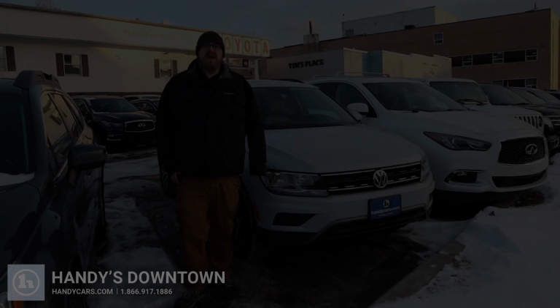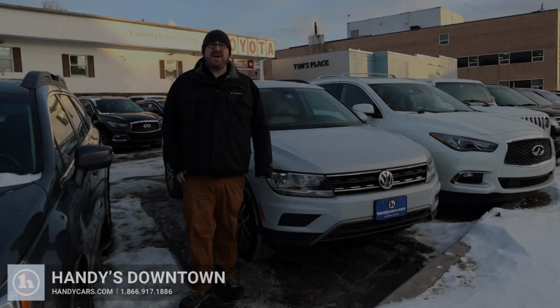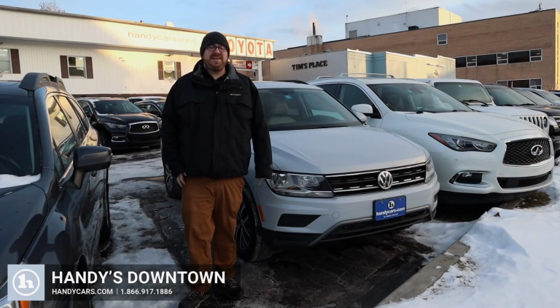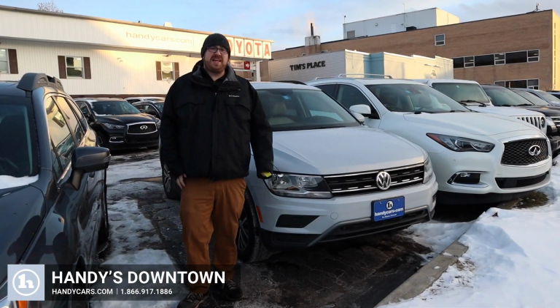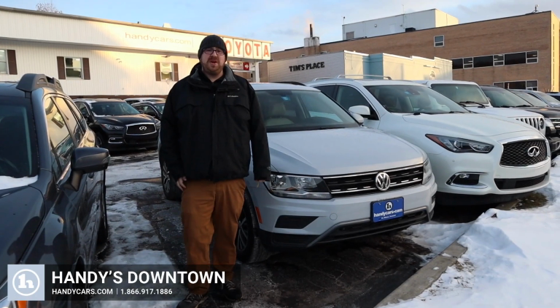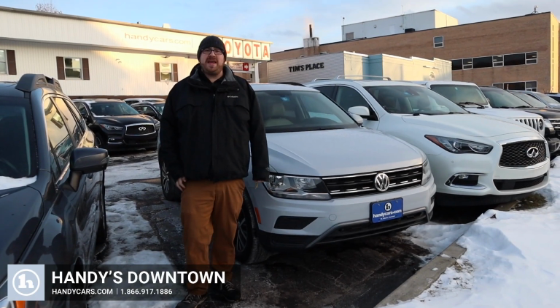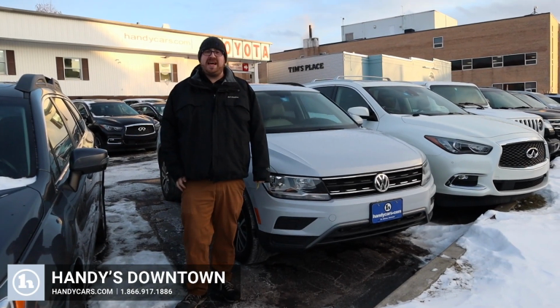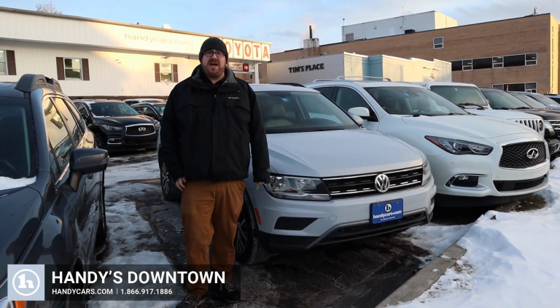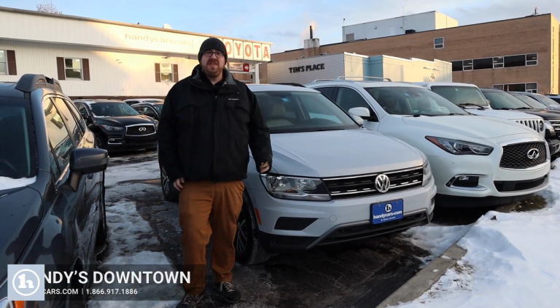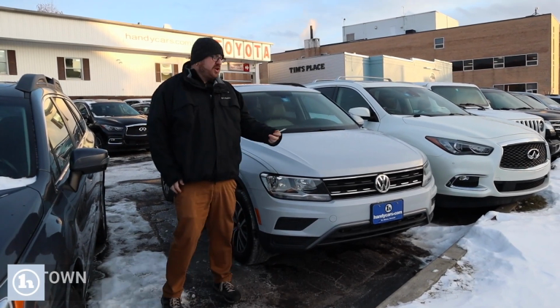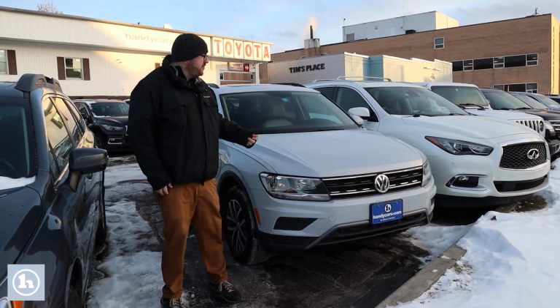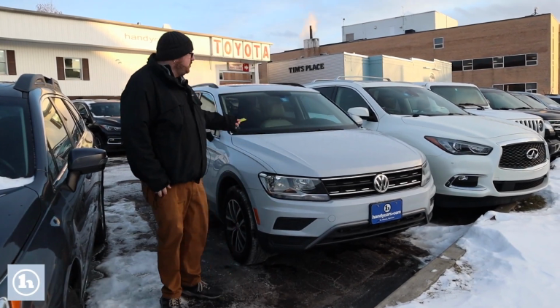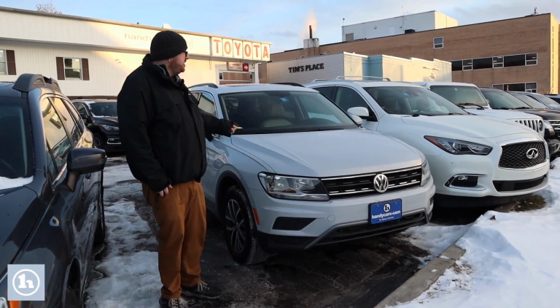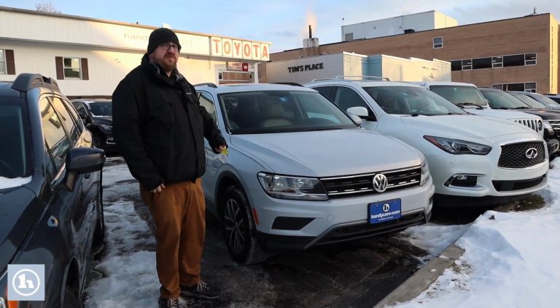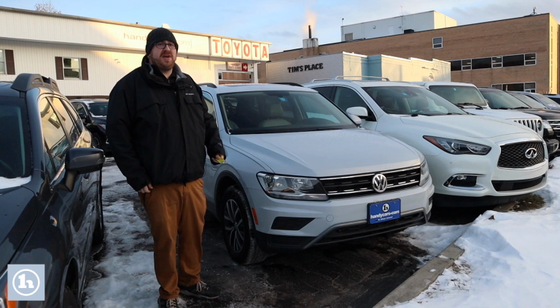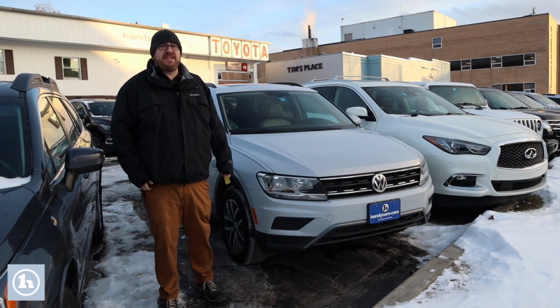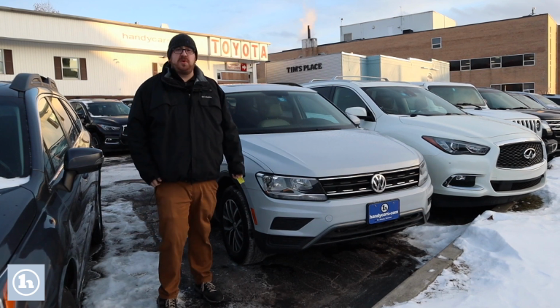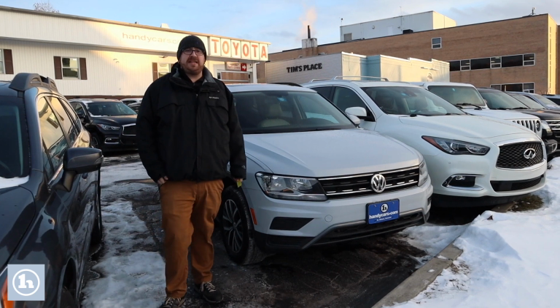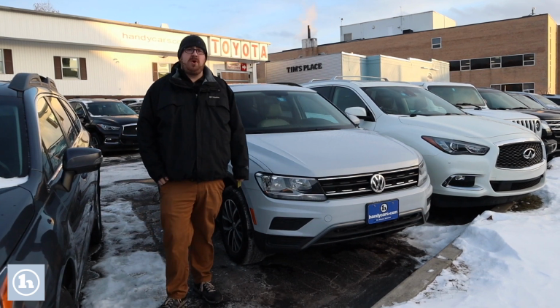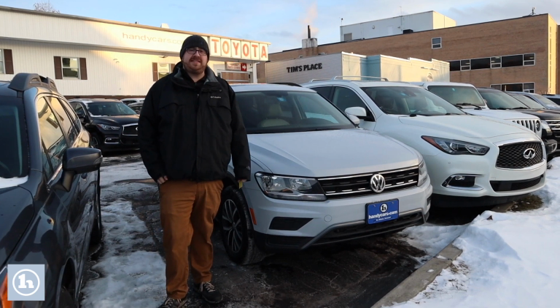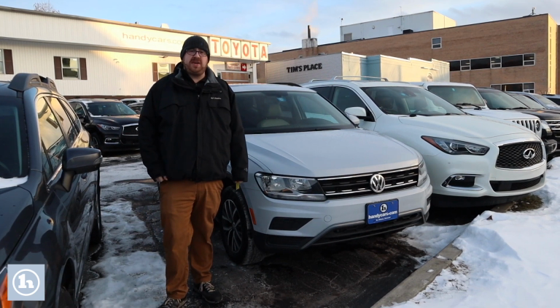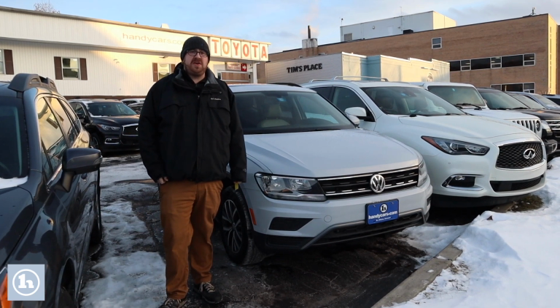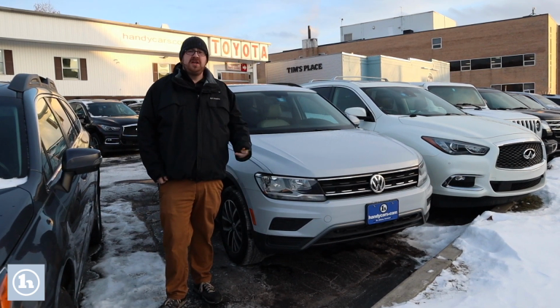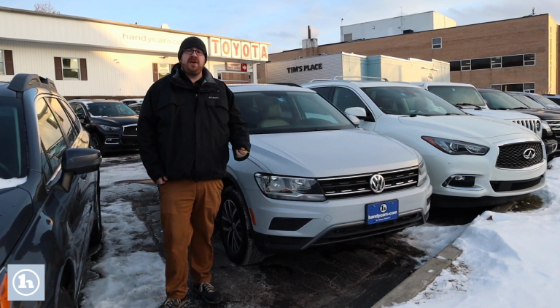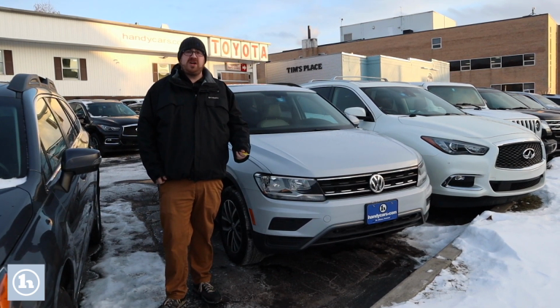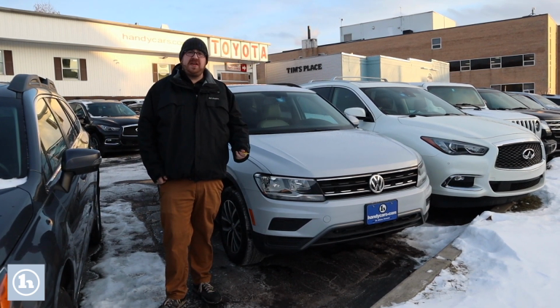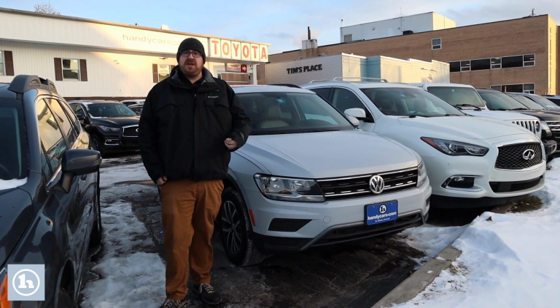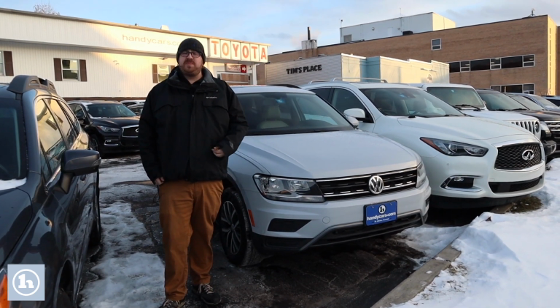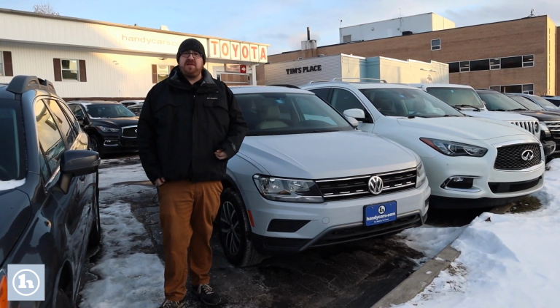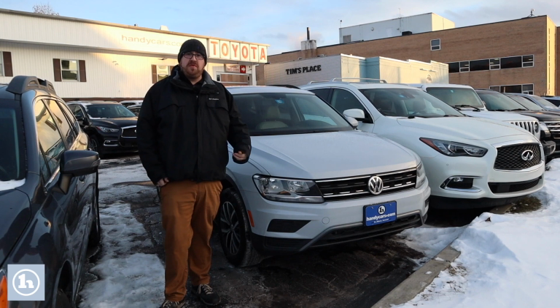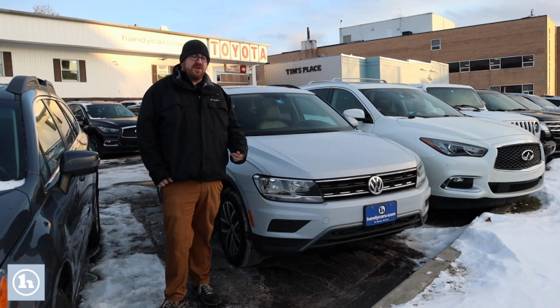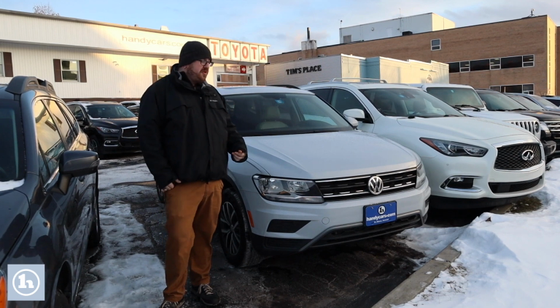Hello Kyla, Nick Lambert here from Handy's Downtown. Thank you so much for your inquiry on this beautiful 2018 Volkswagen Tiguan SE that we have here. I just wanted to make a quick video to introduce myself and go over the vehicle with you.